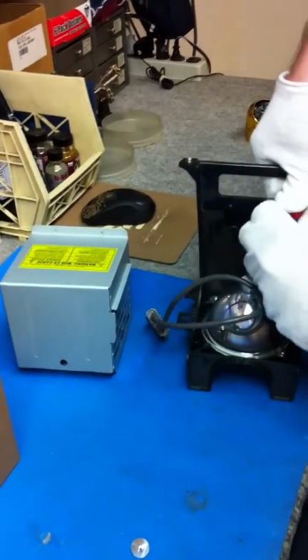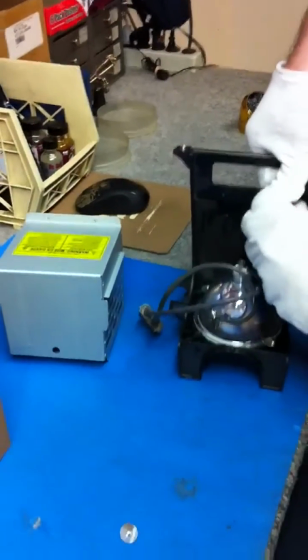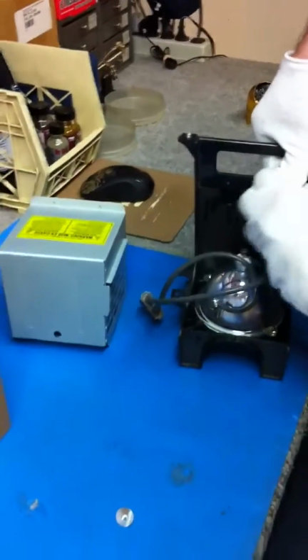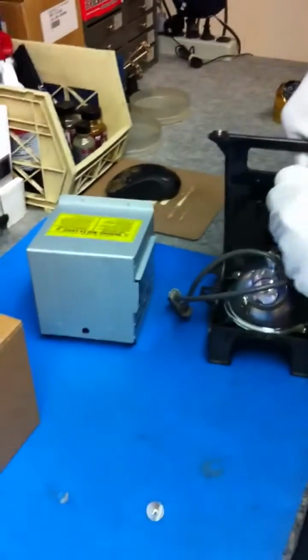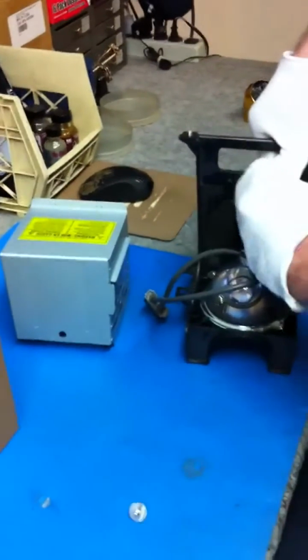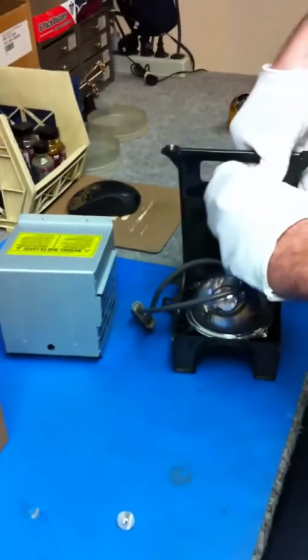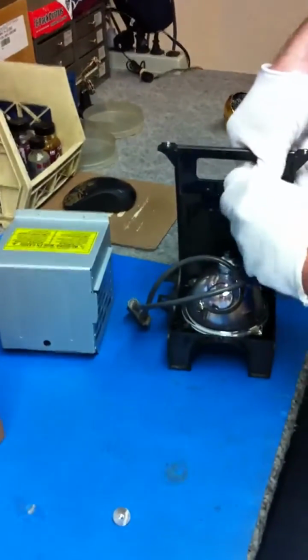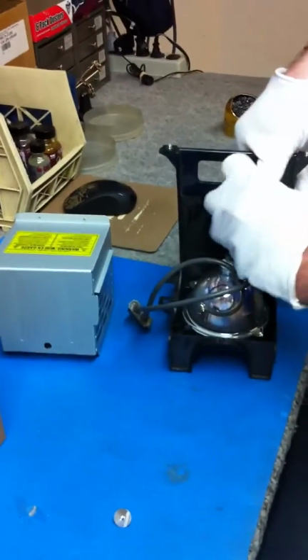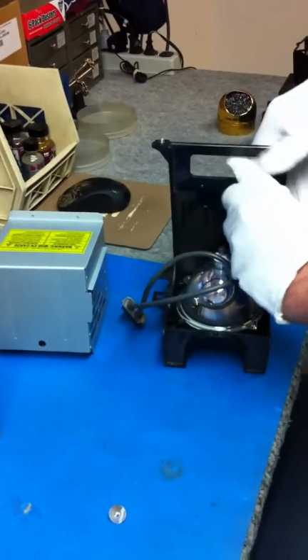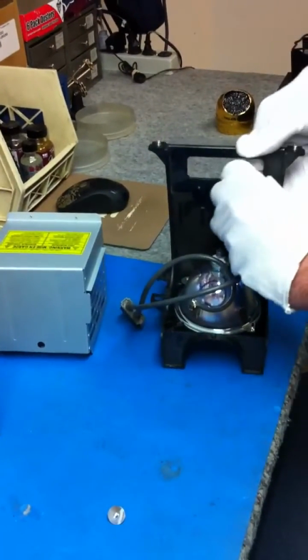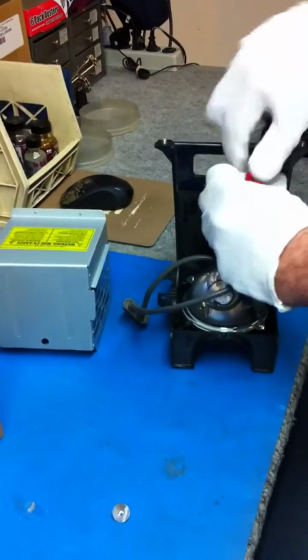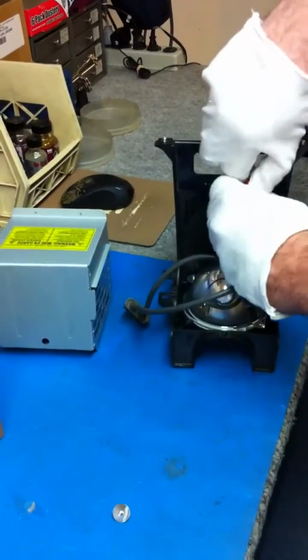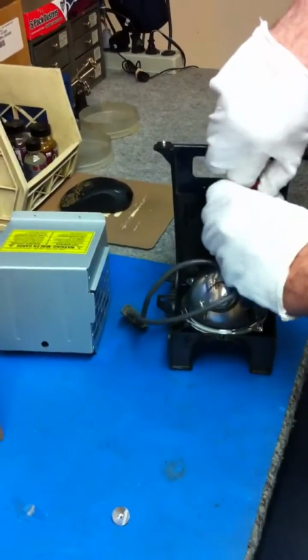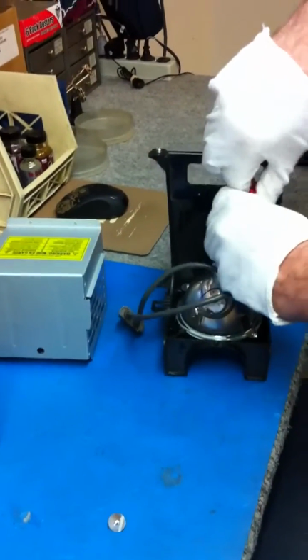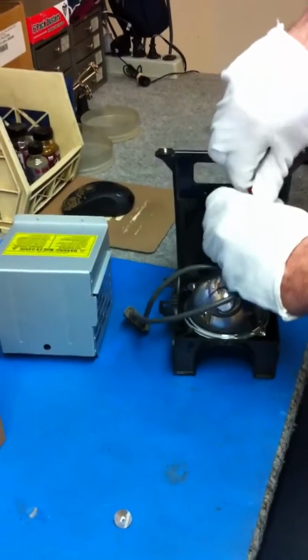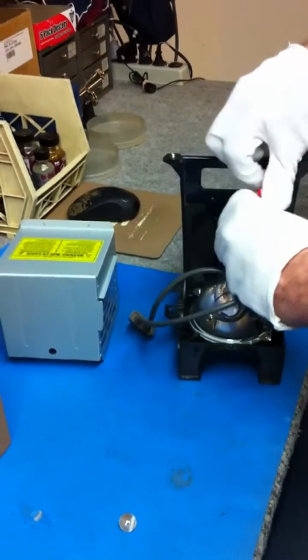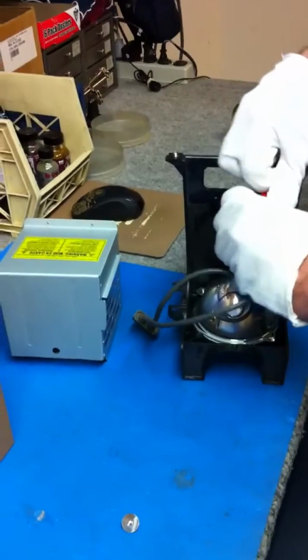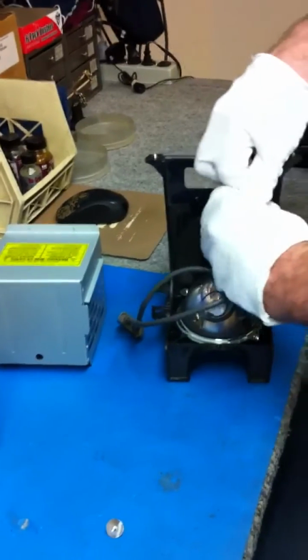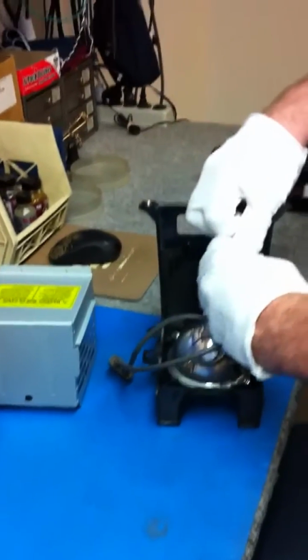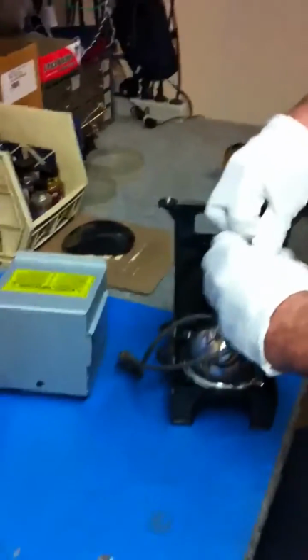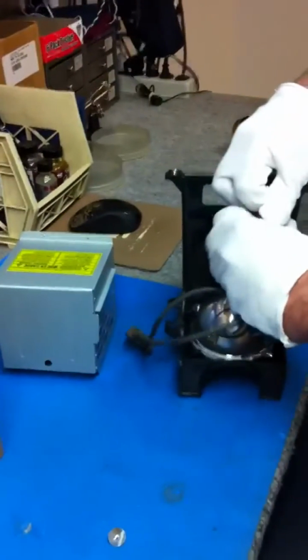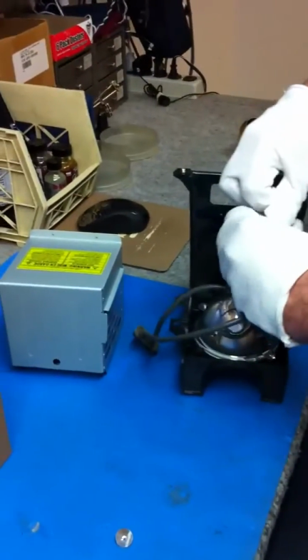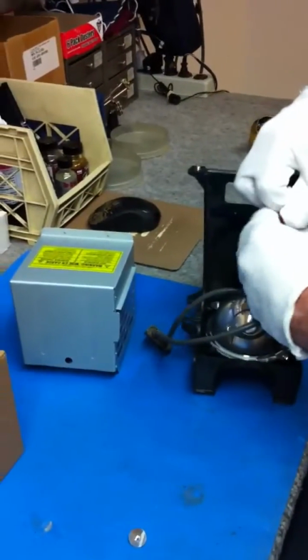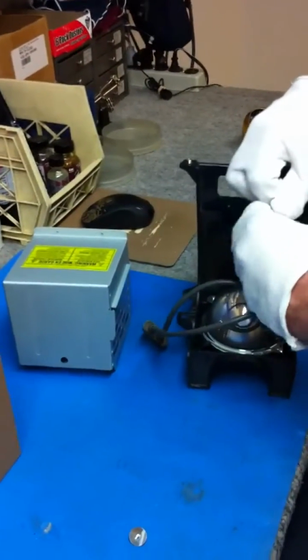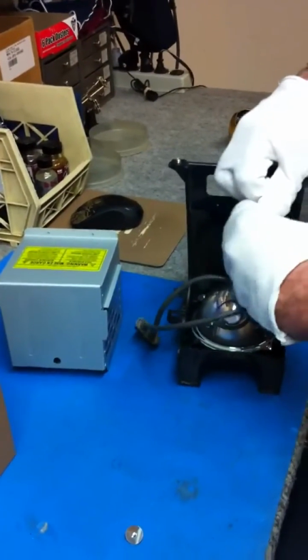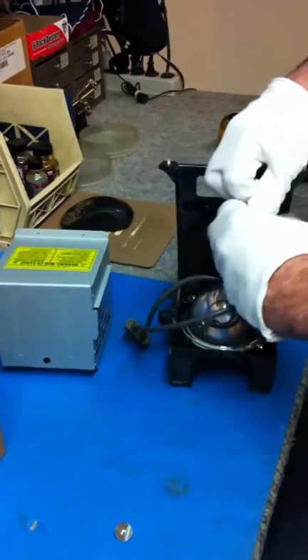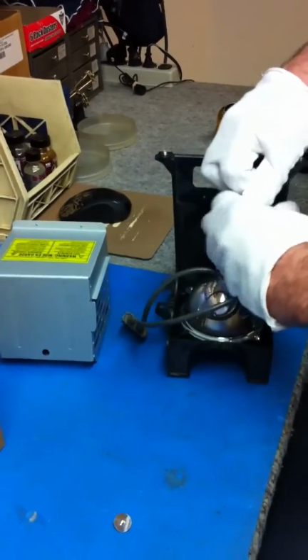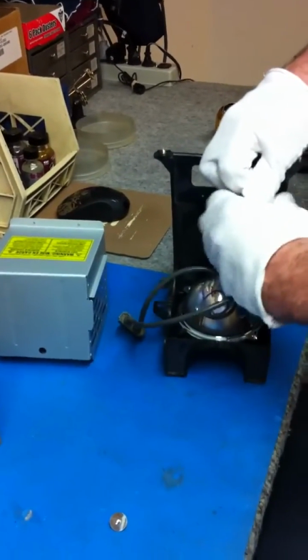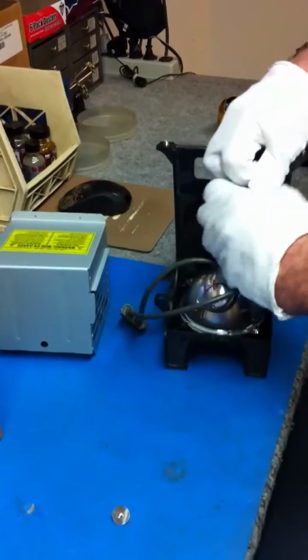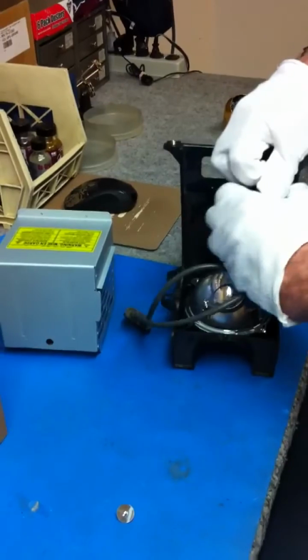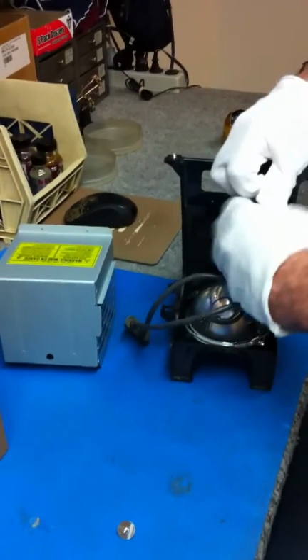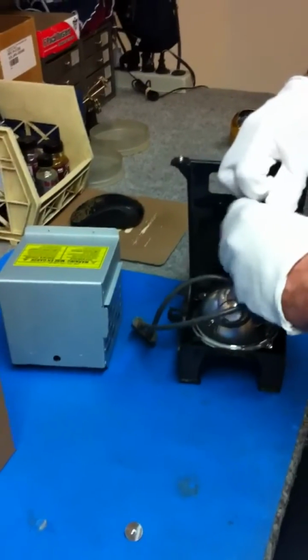On average, 6,000 to 8,000 hours of usage on an original bulb — and that's what we sell here at AAA TV, Electronics, Vacuum and Appliance — should last about three to five years.